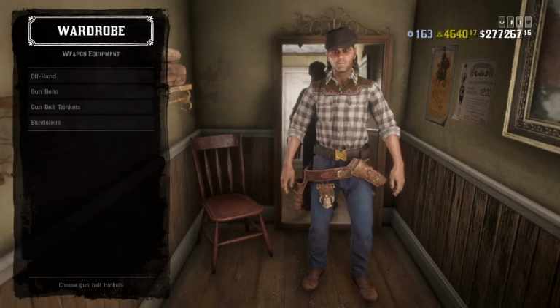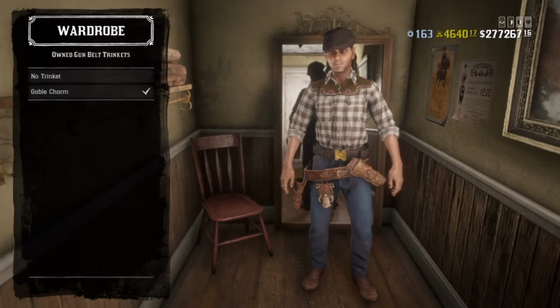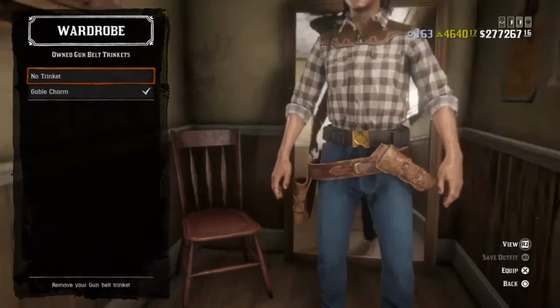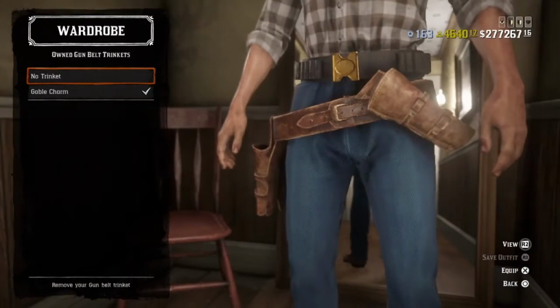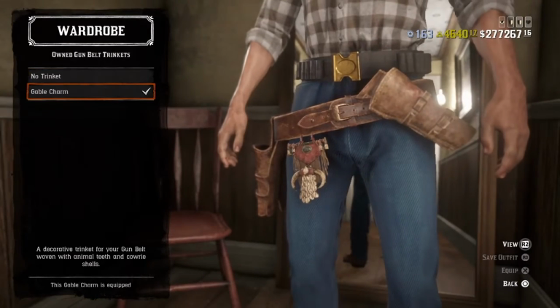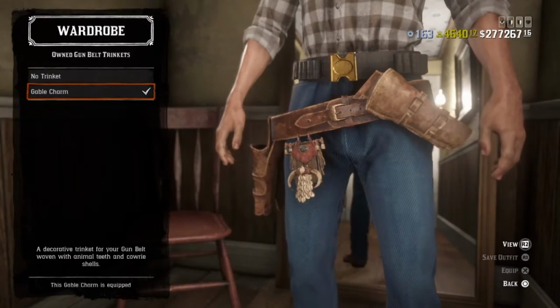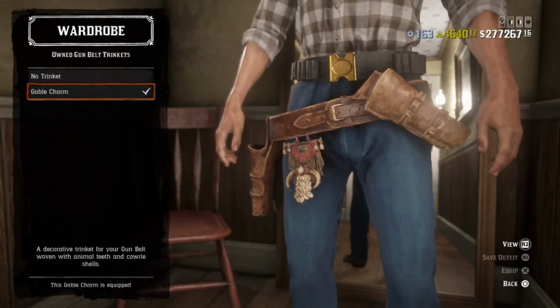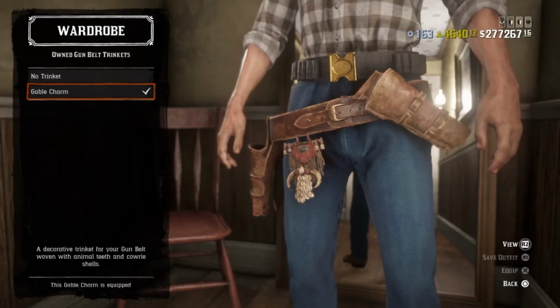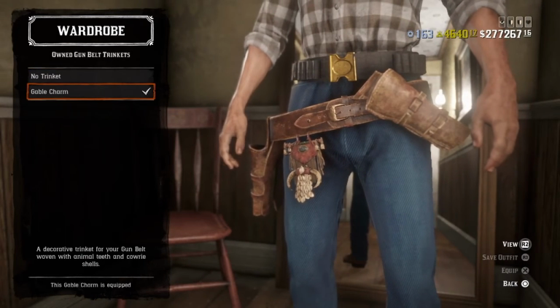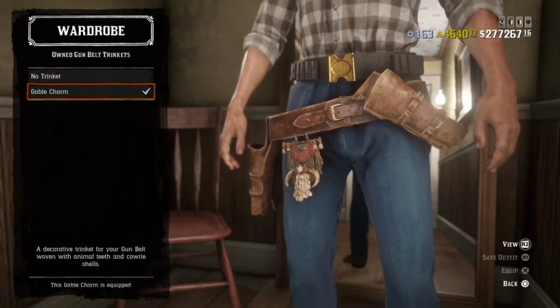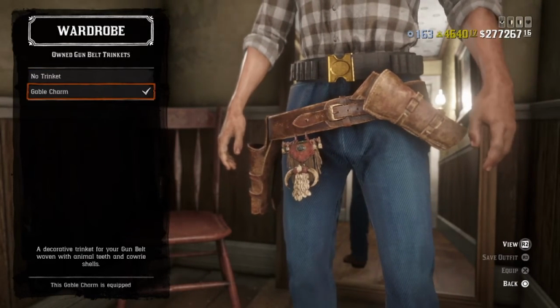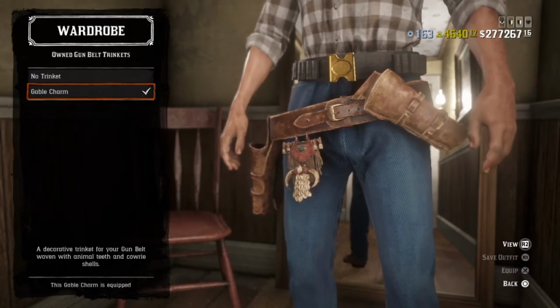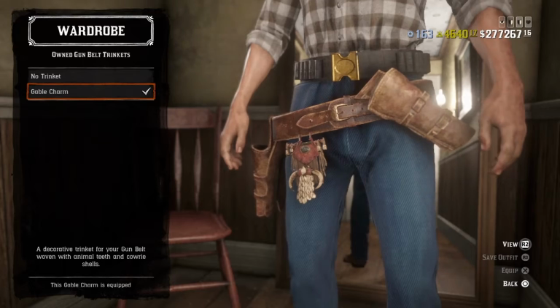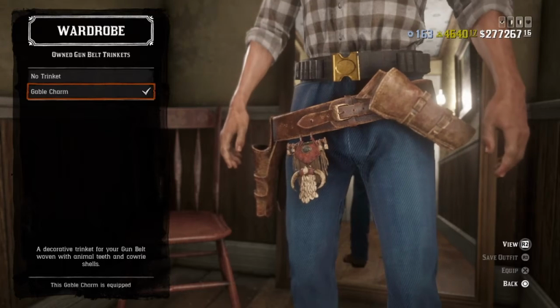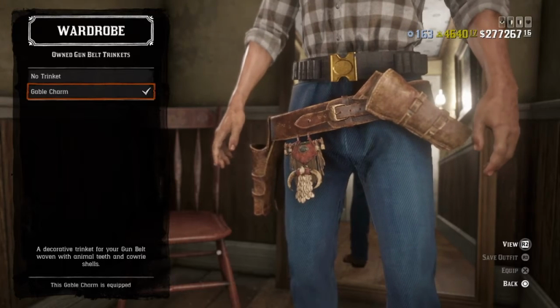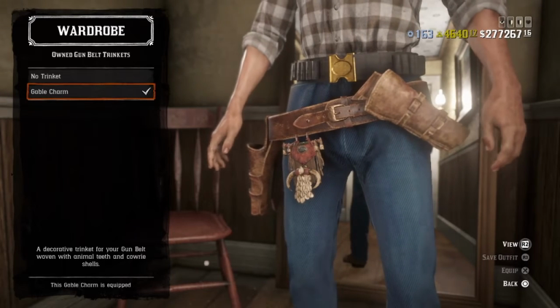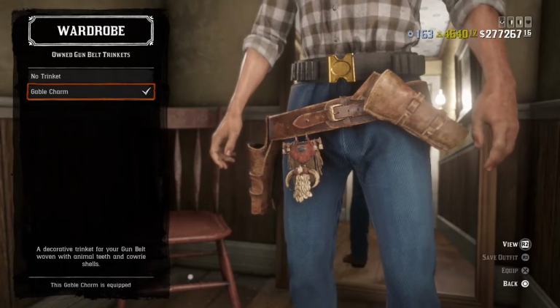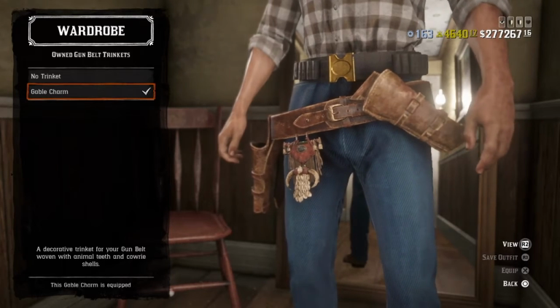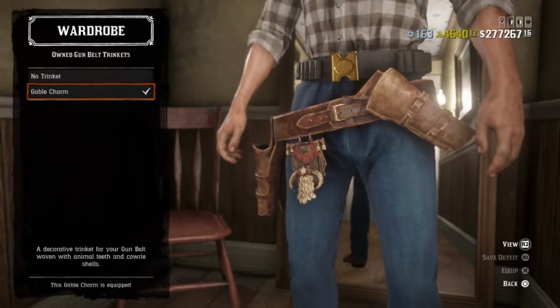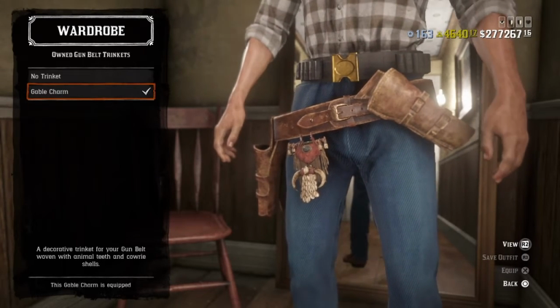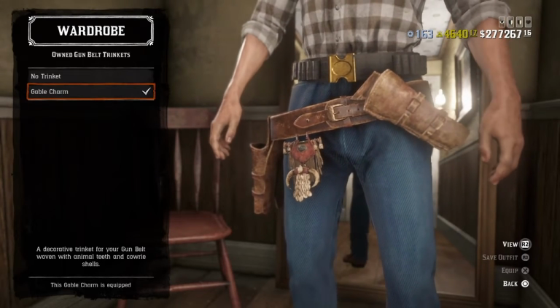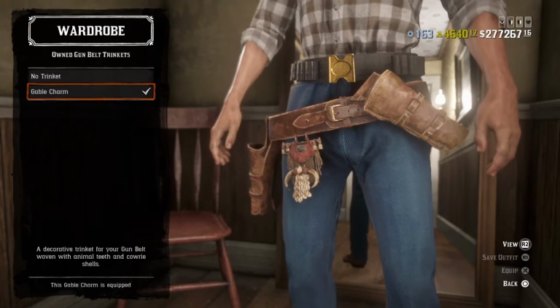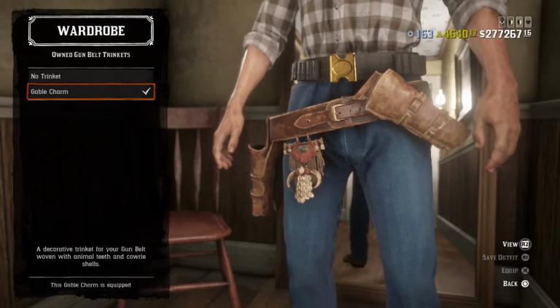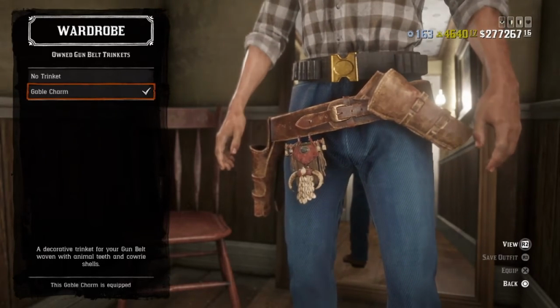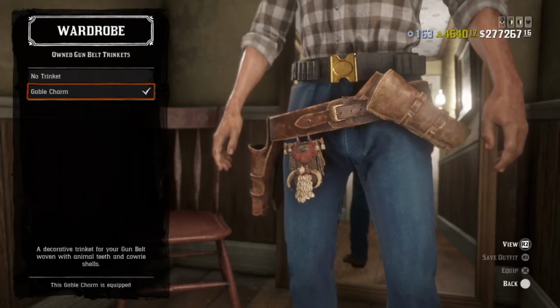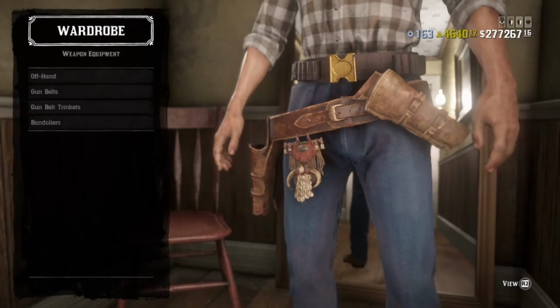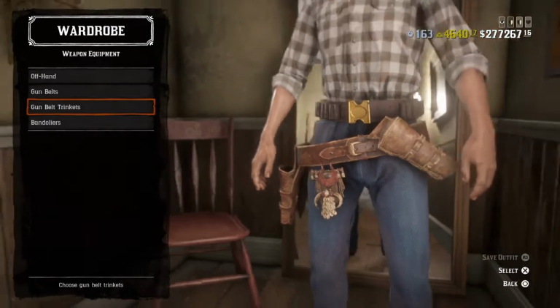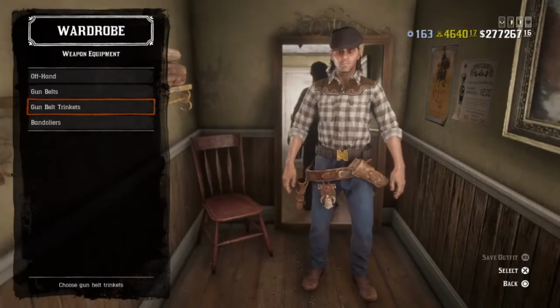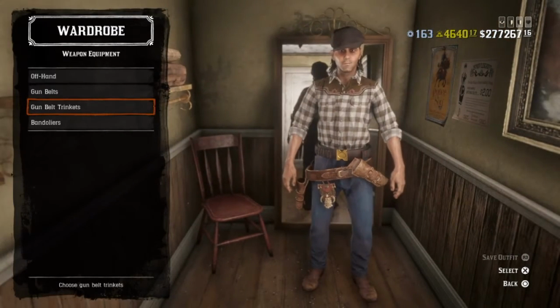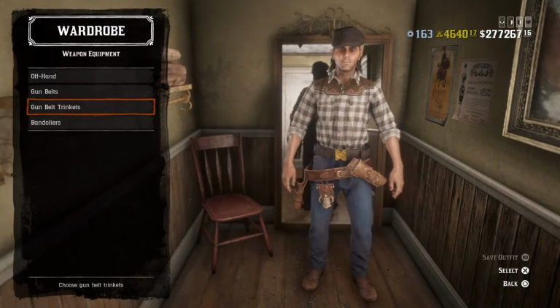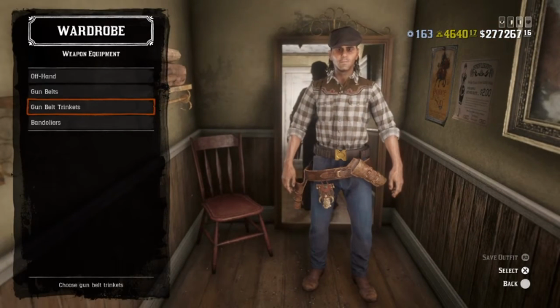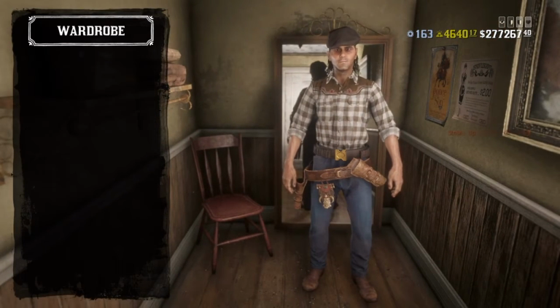I added the gun brown trinkets because in the photo I'm looking at he has like a bunch of keys, so I just threw this on there to make it look like he has a bunch of keys on his gun belt. No bandoliers.